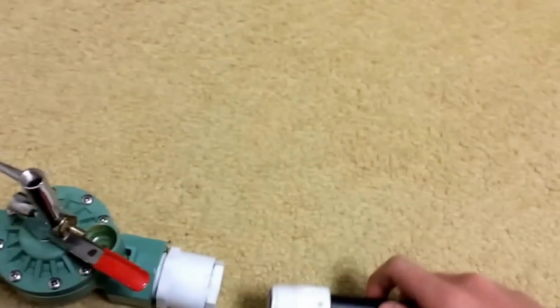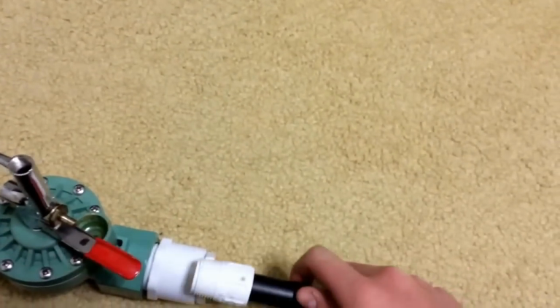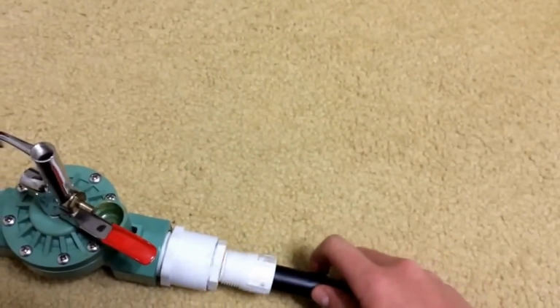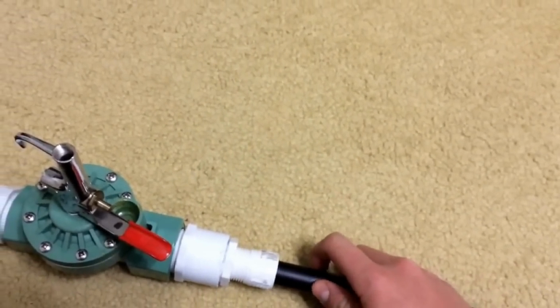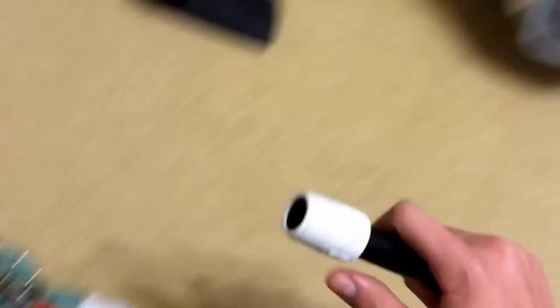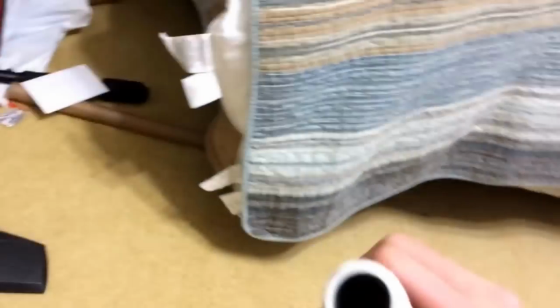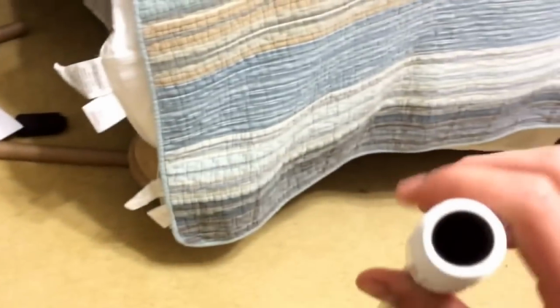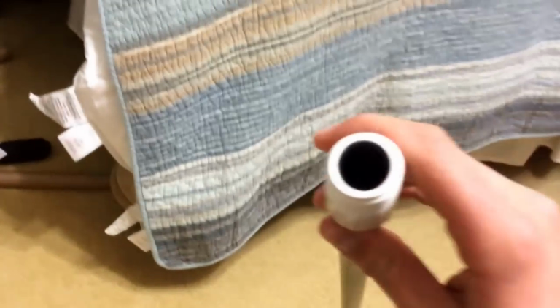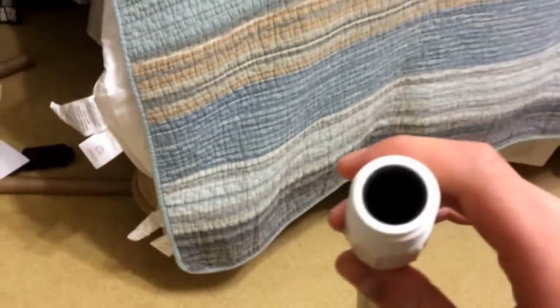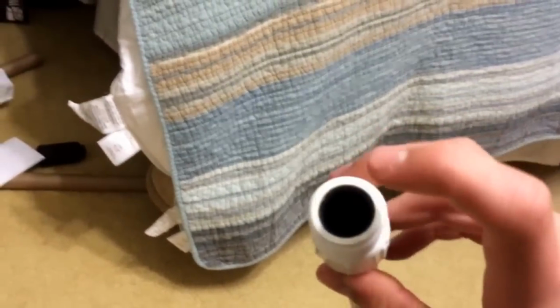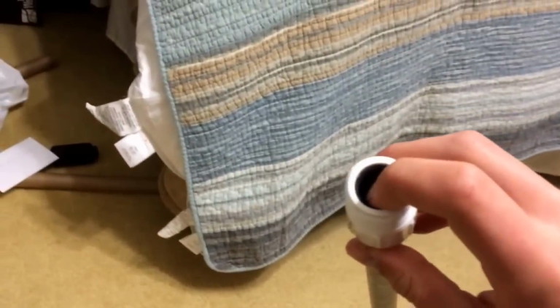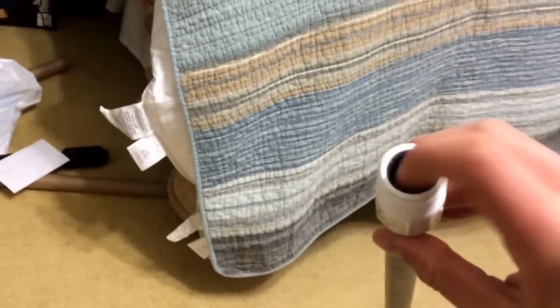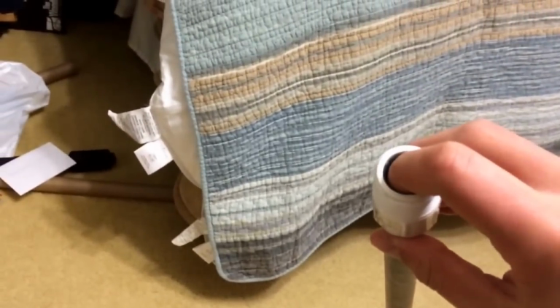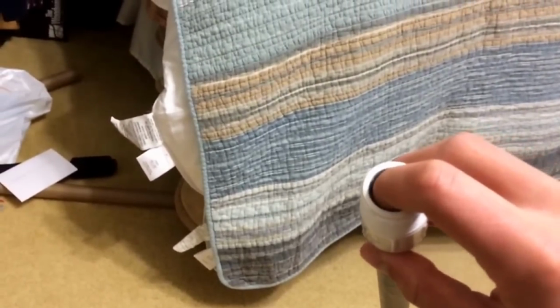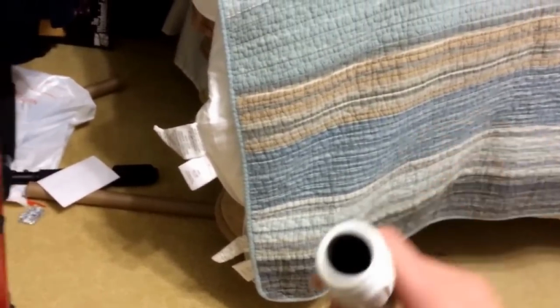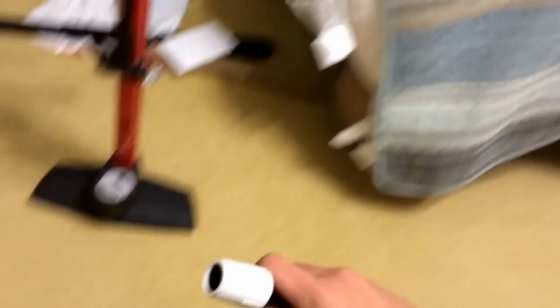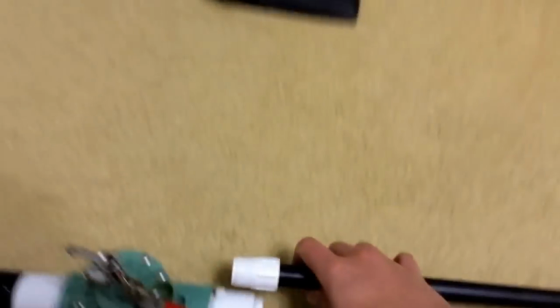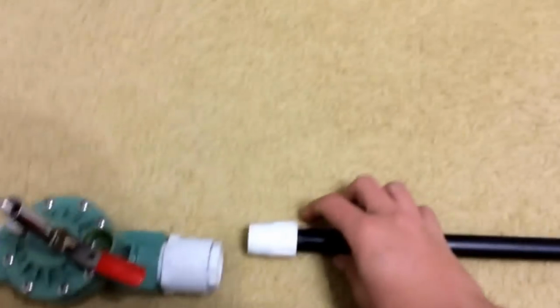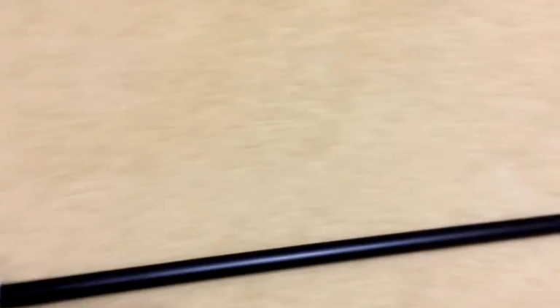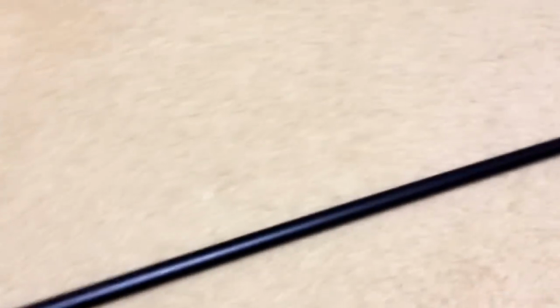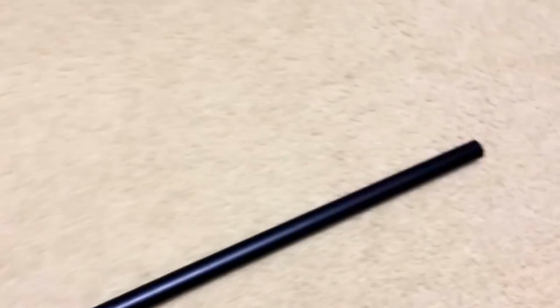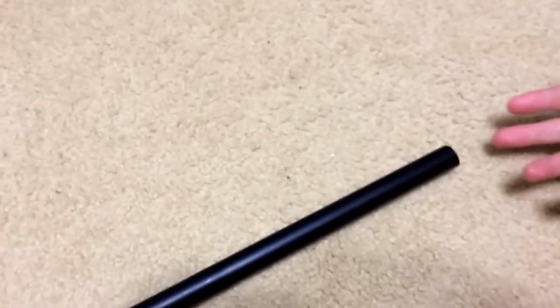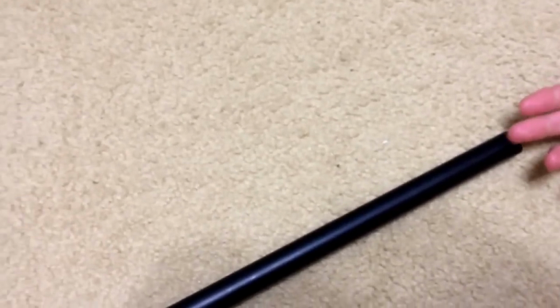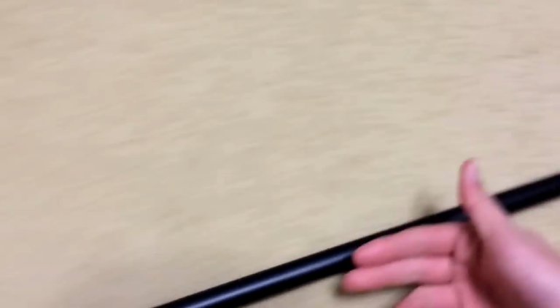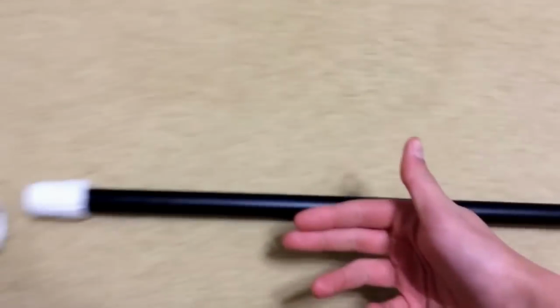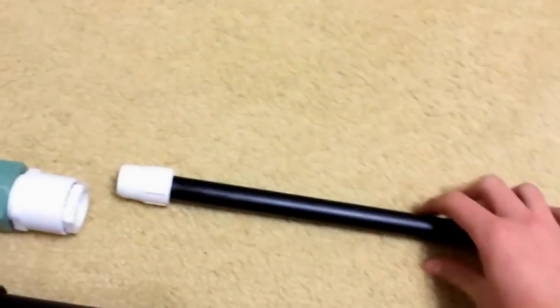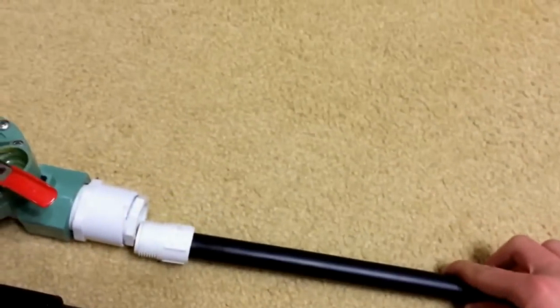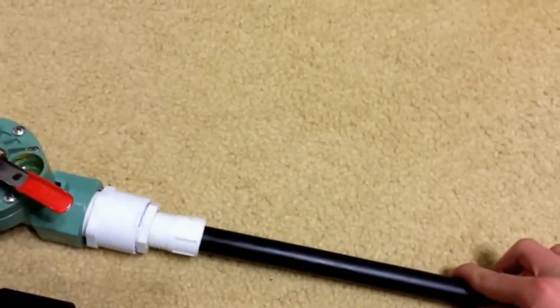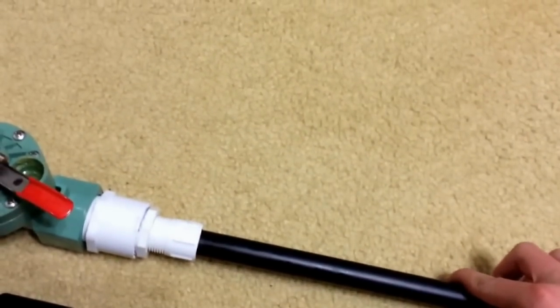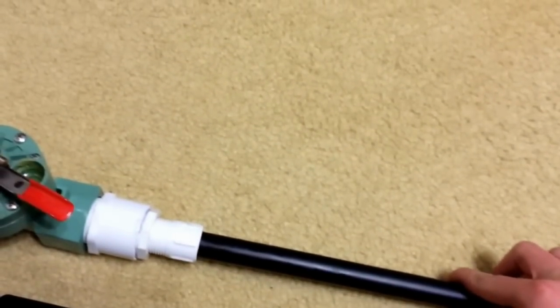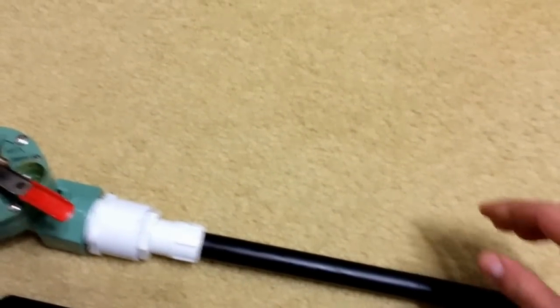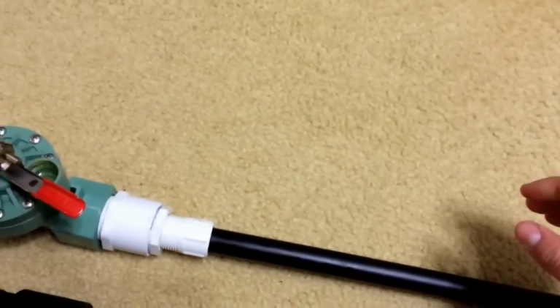You screw it in right here. I use the screw-in type so I can put stuff in the back here without having to use a ramrod to push things all the way down the barrel if this were permanently connected.